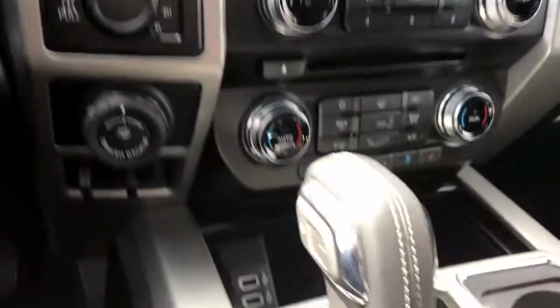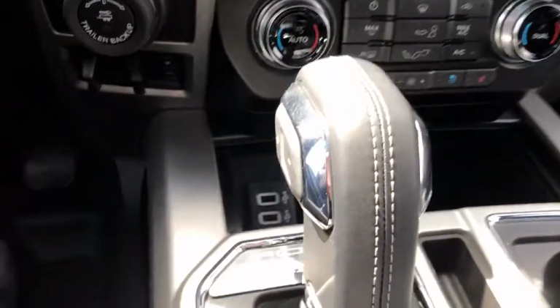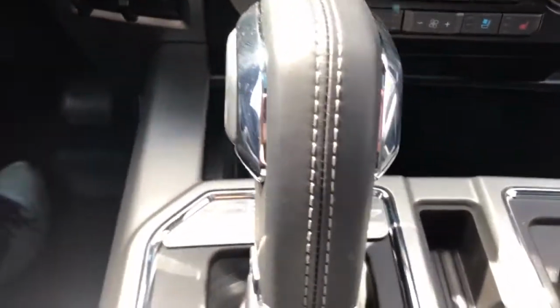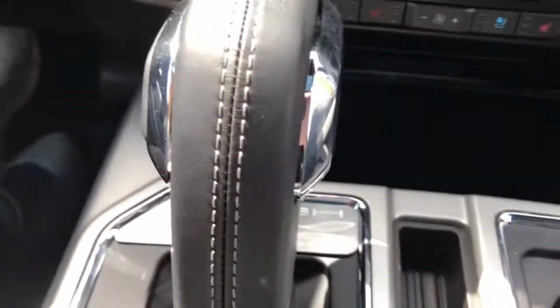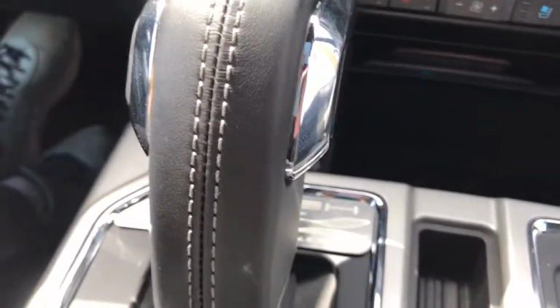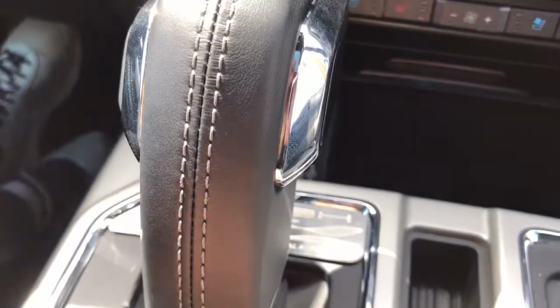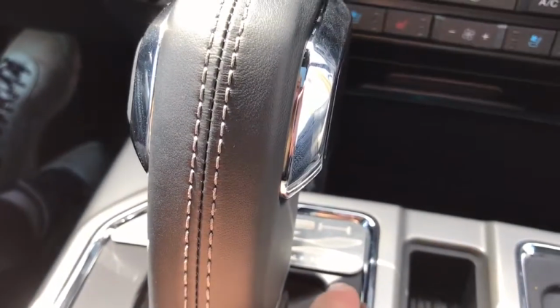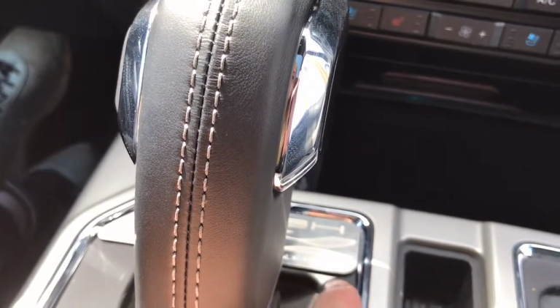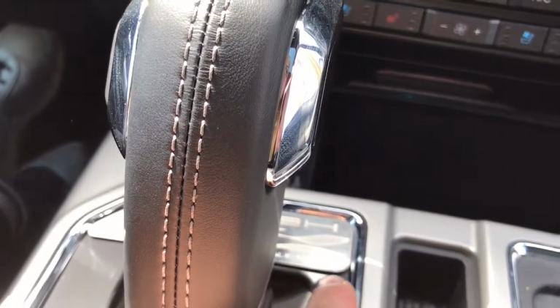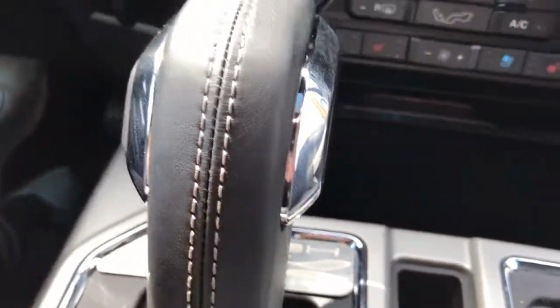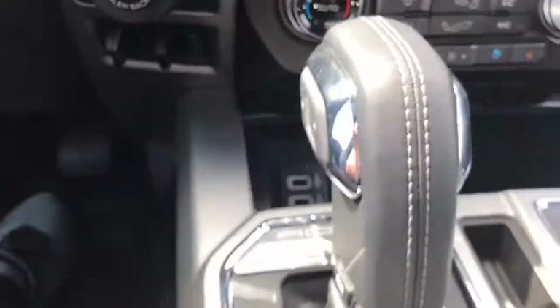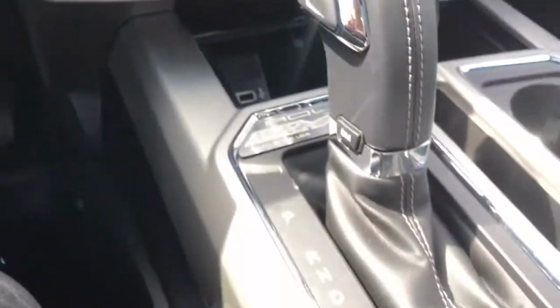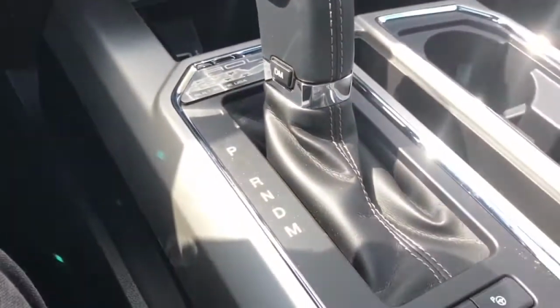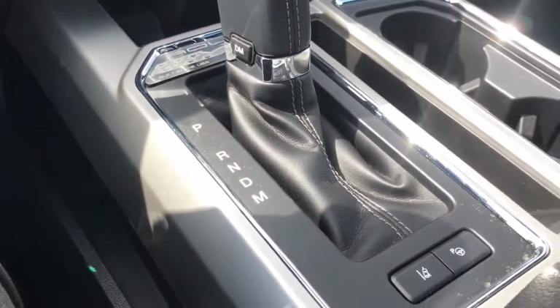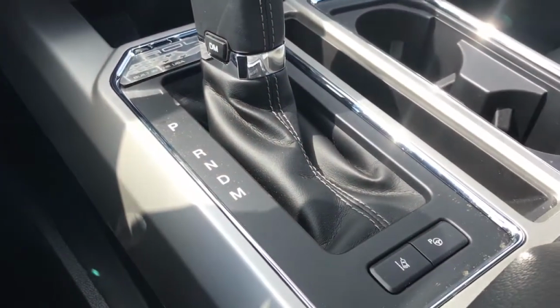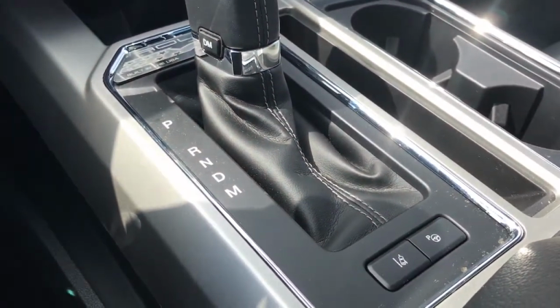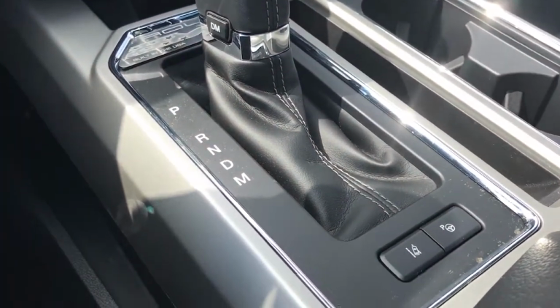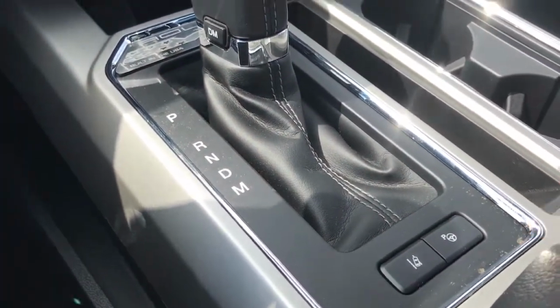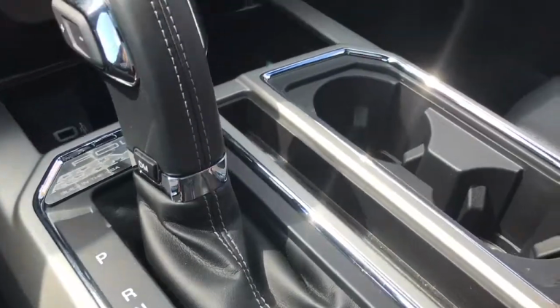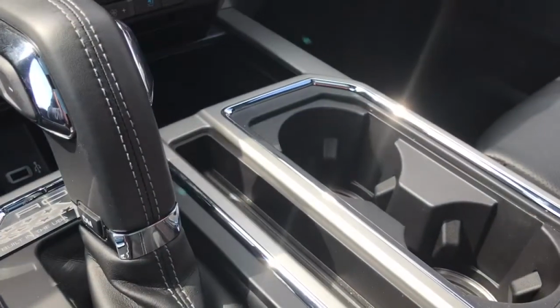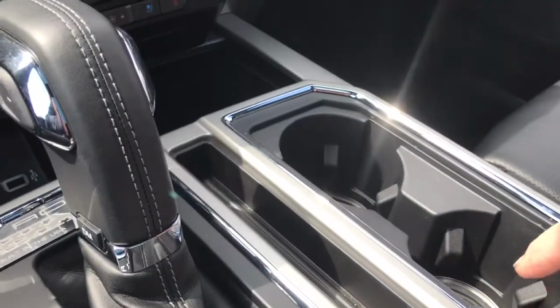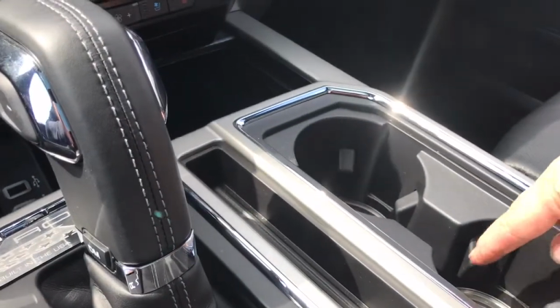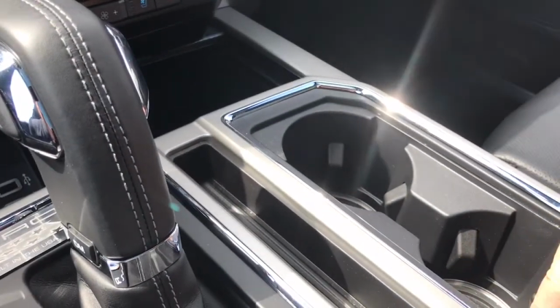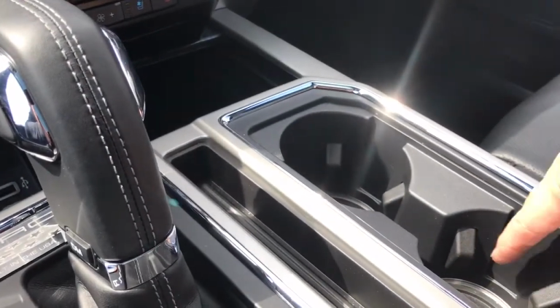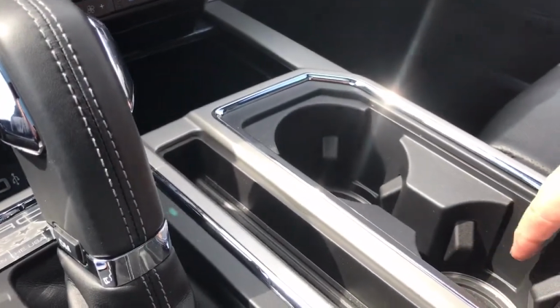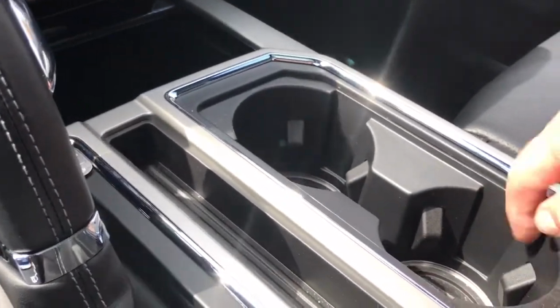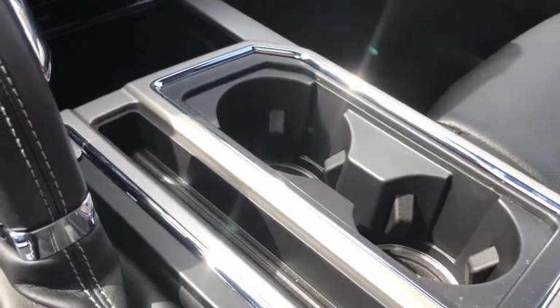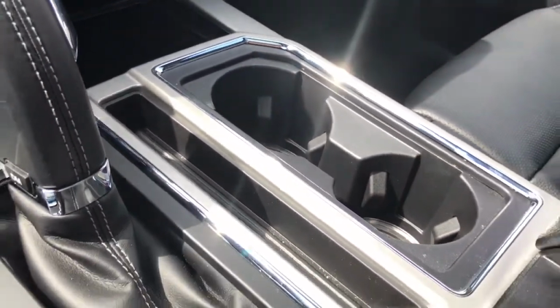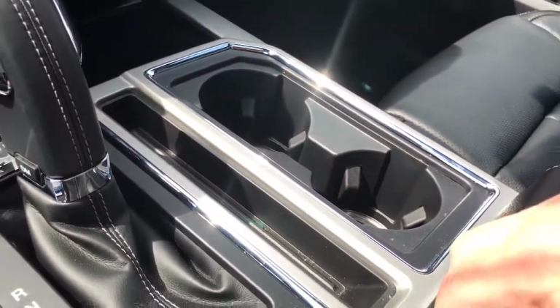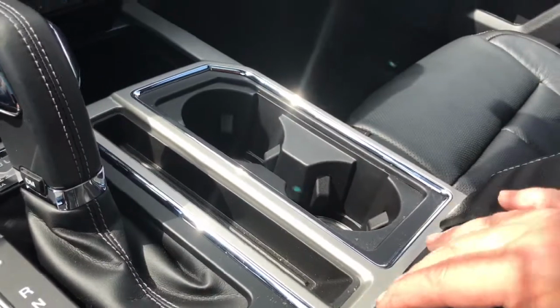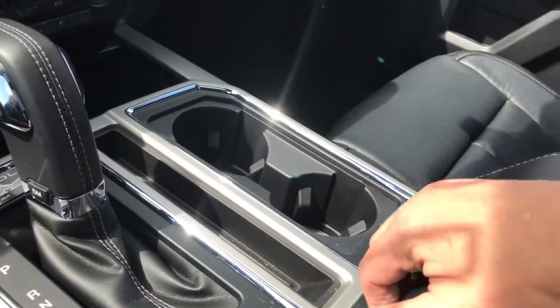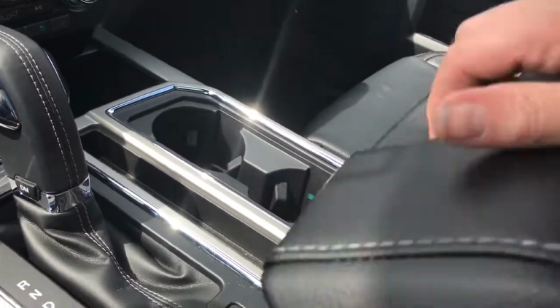This is a Roush vehicle and it's serialized — the serial number is located here. You also have lane keeping and park assist, and there are a couple of cup holders. That light at the bottom is your ambient lighting — it lights up when it's darker.